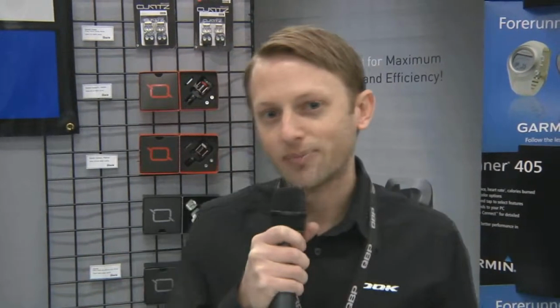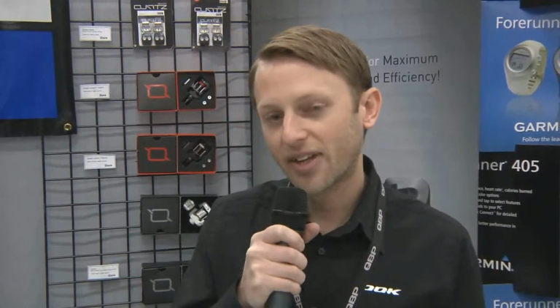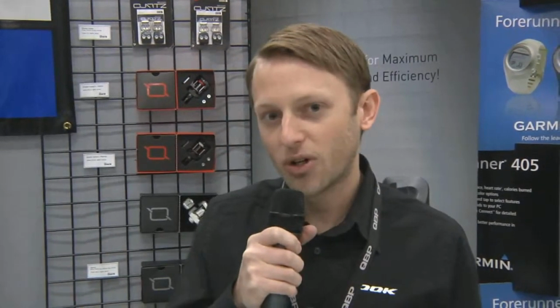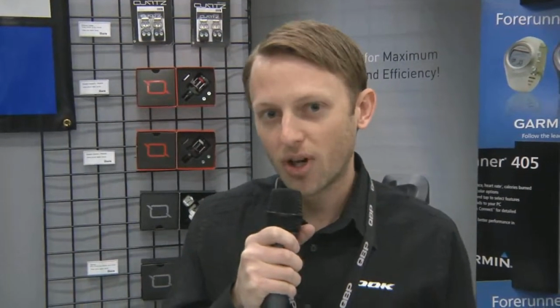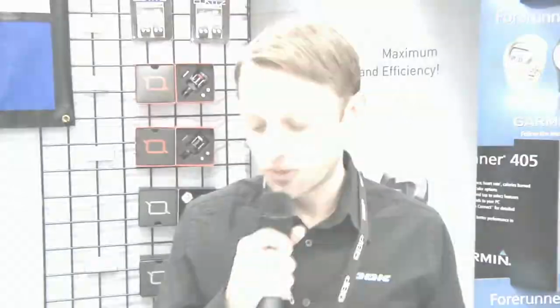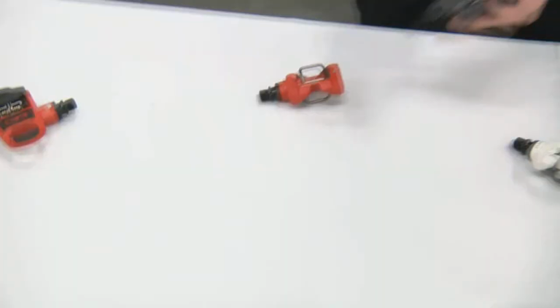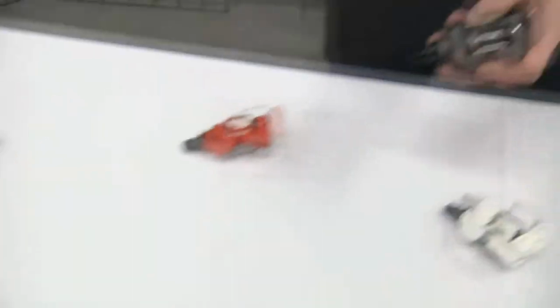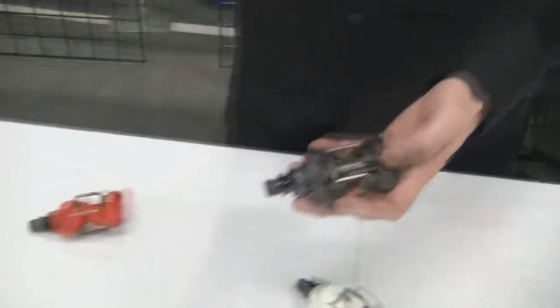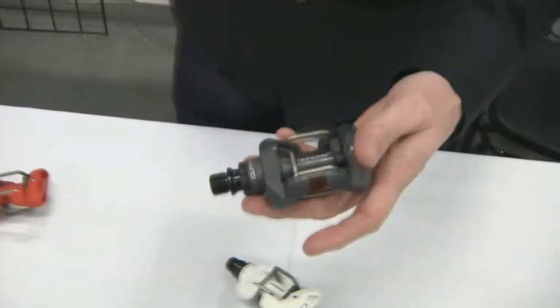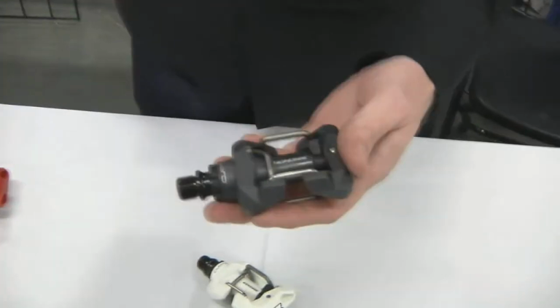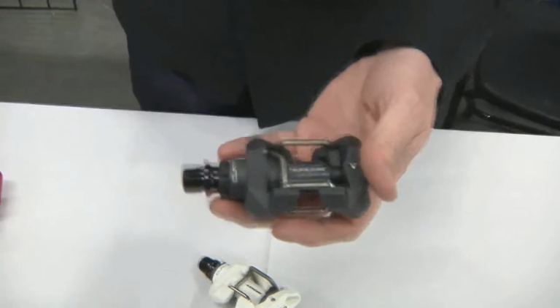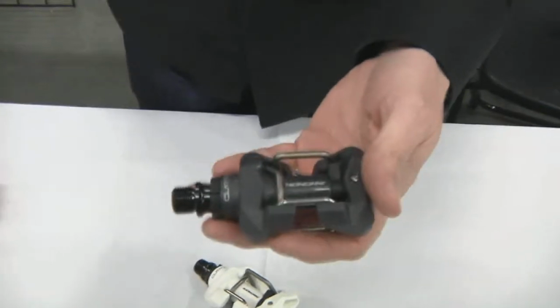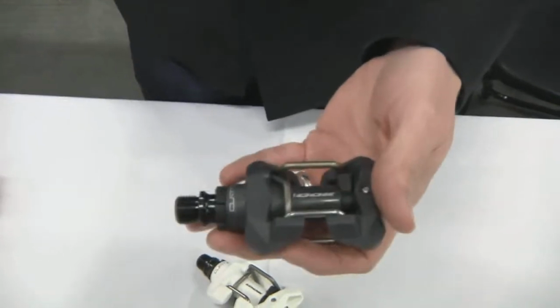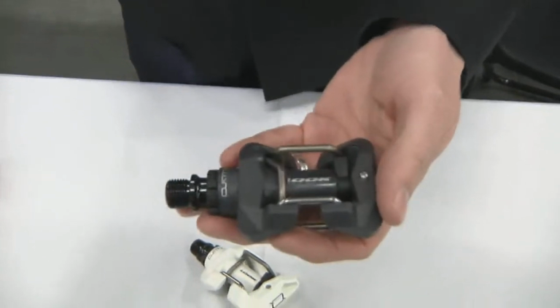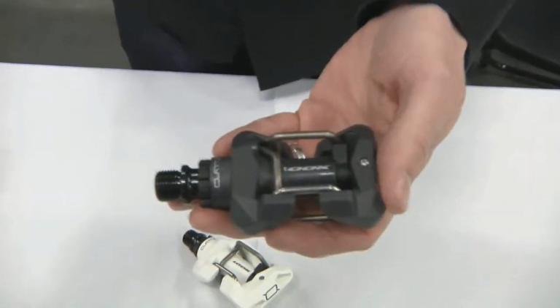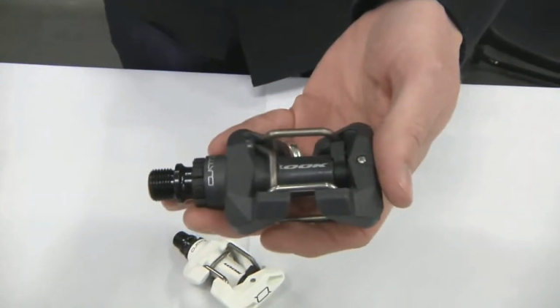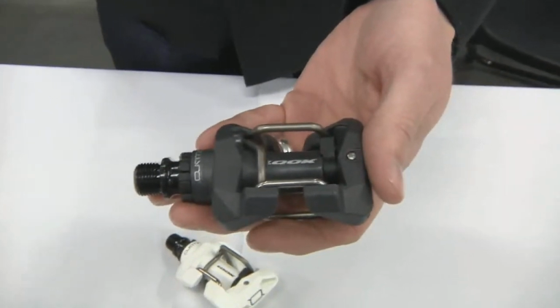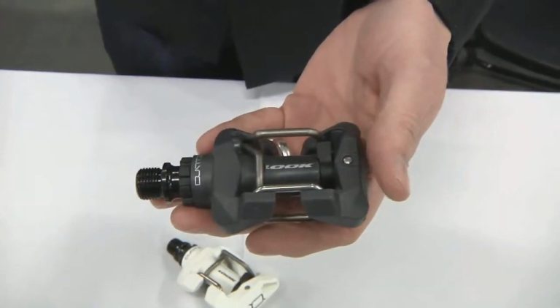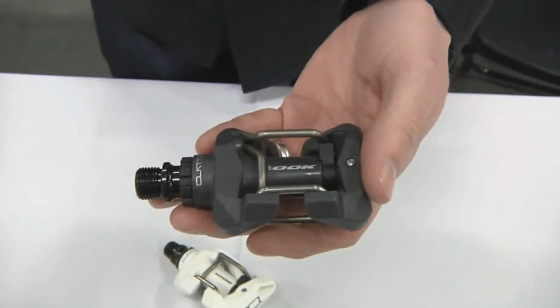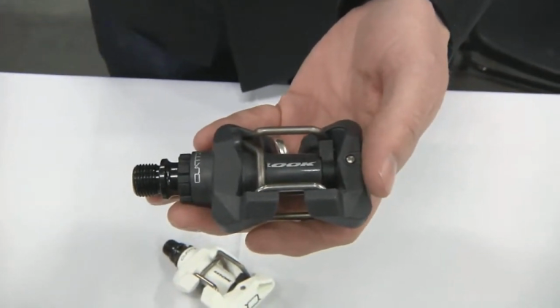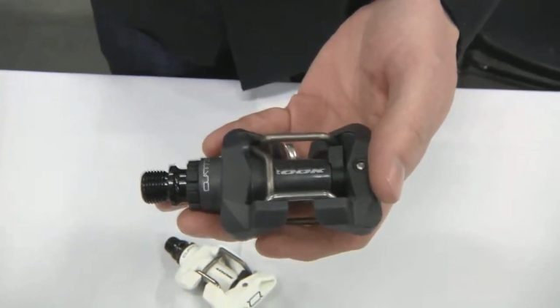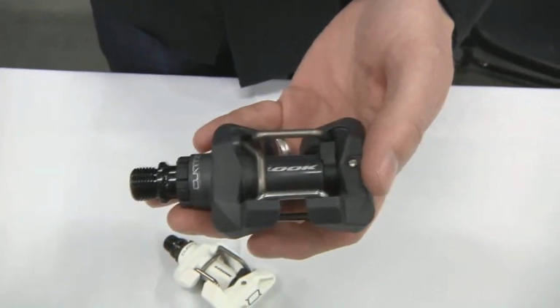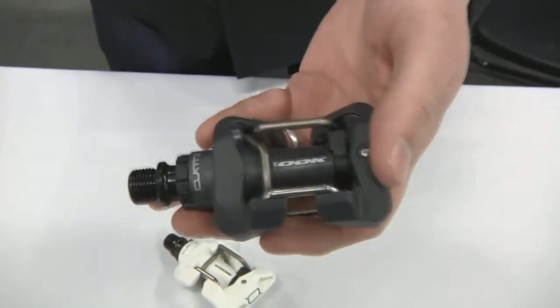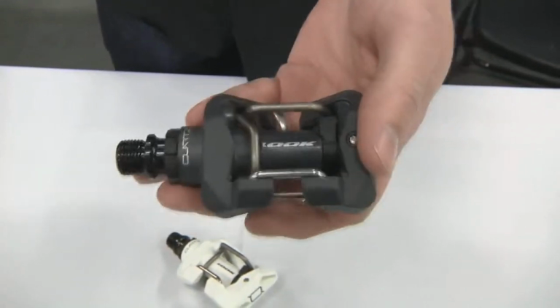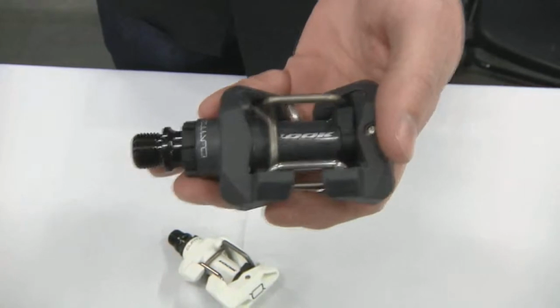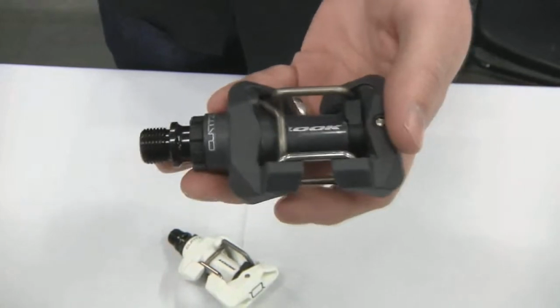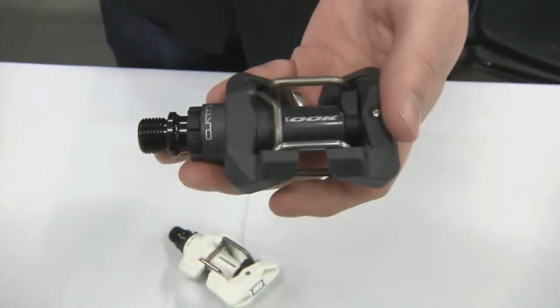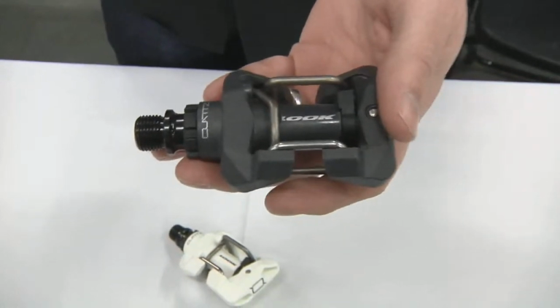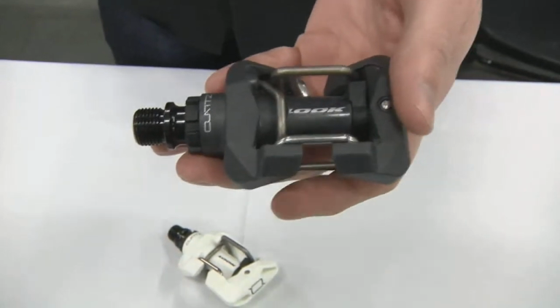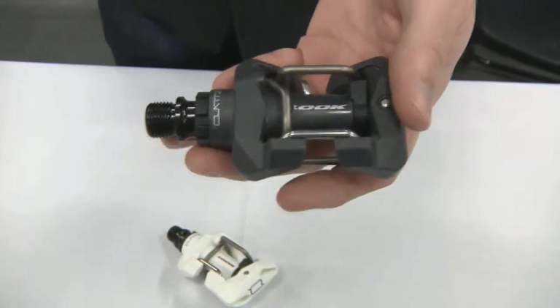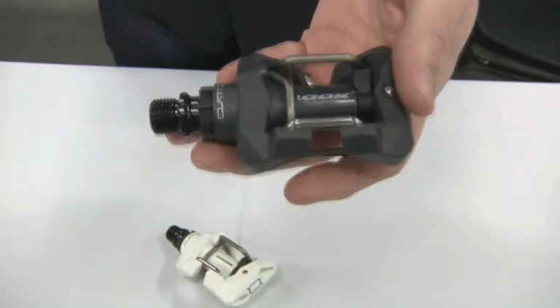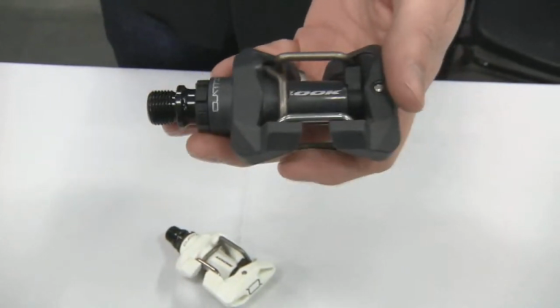Today I'd like to show you our Quartz pedal. This is a mountain bike pedal with a recessed cleat. It works great for cross, mountain bike, or just the road rider or tourer who wants to be able to walk around once they get off the bike.